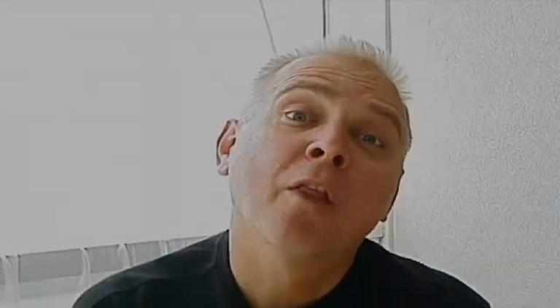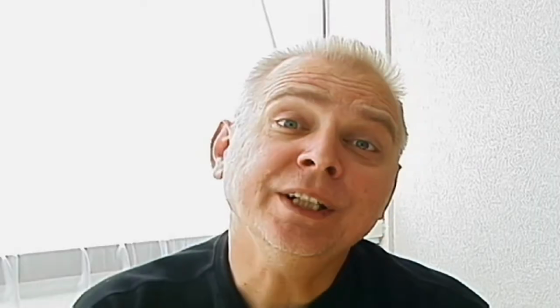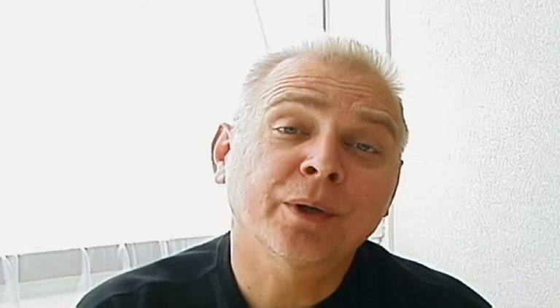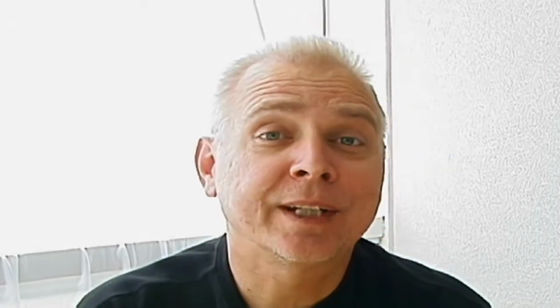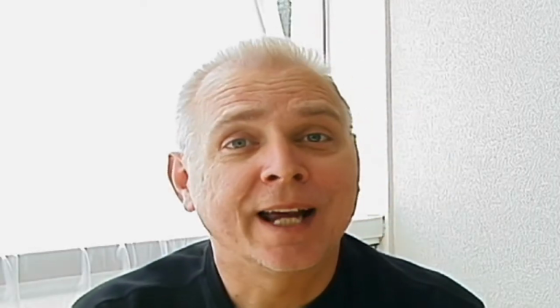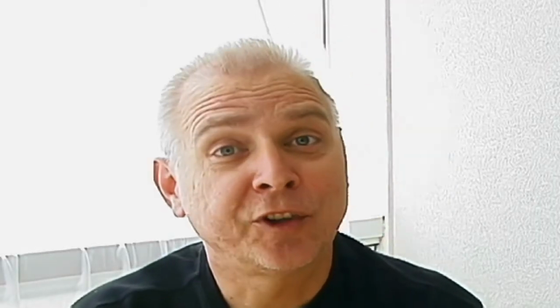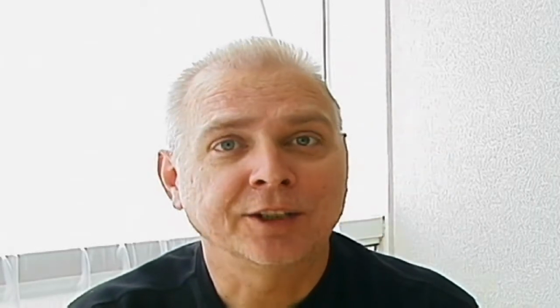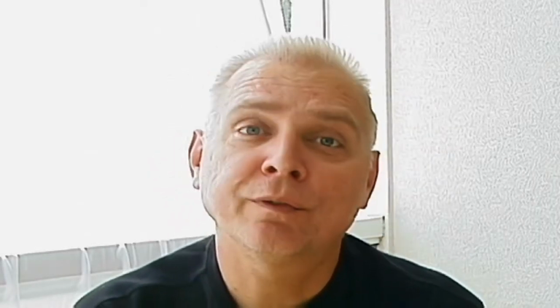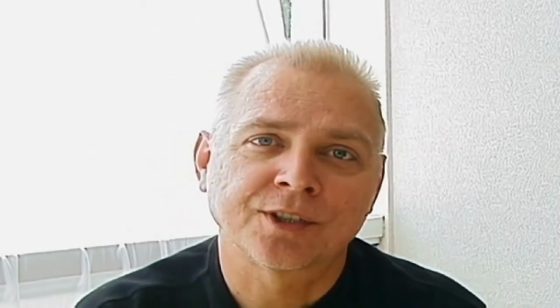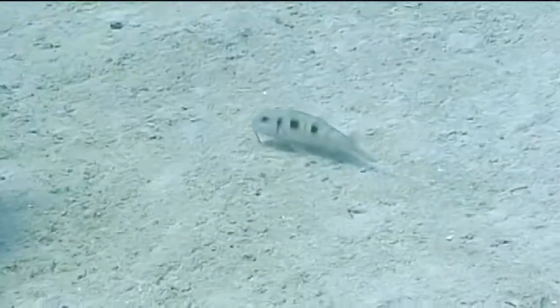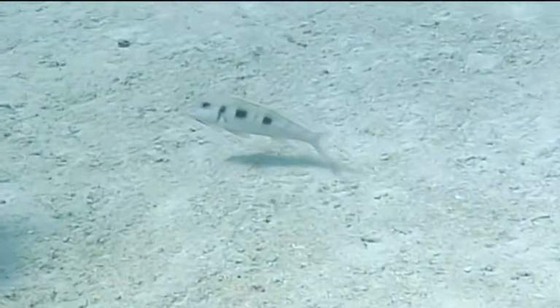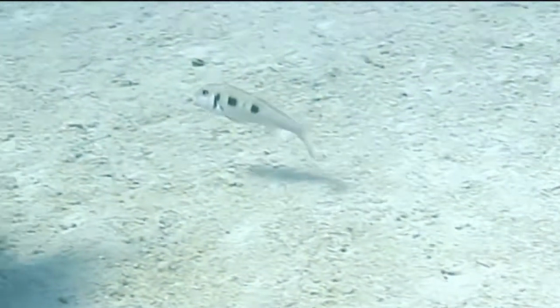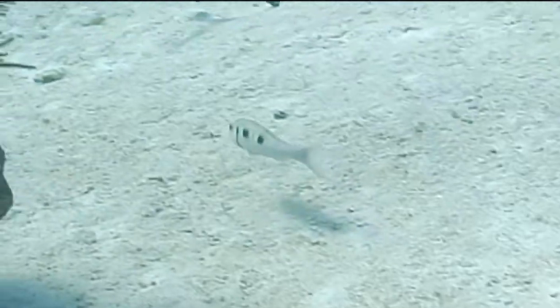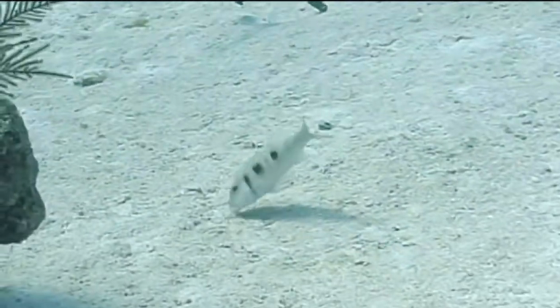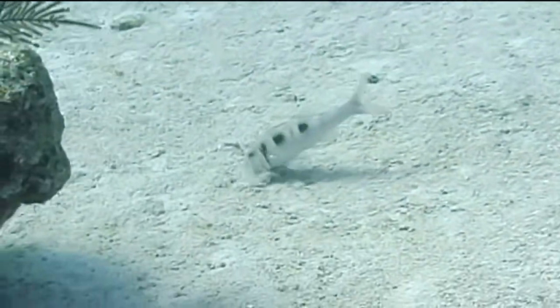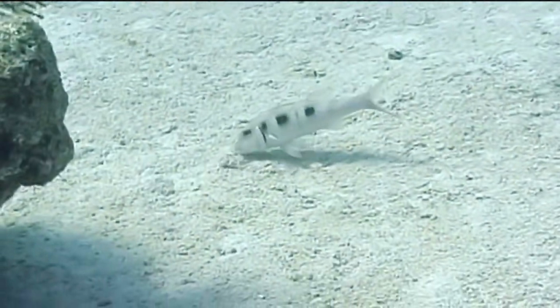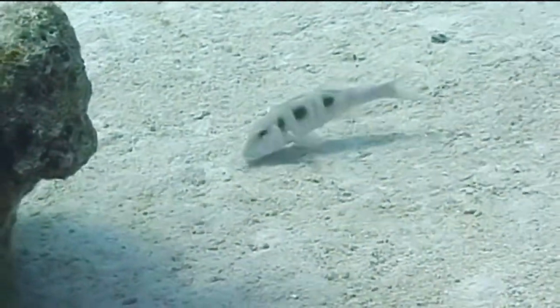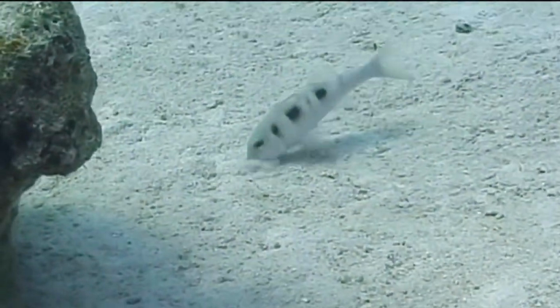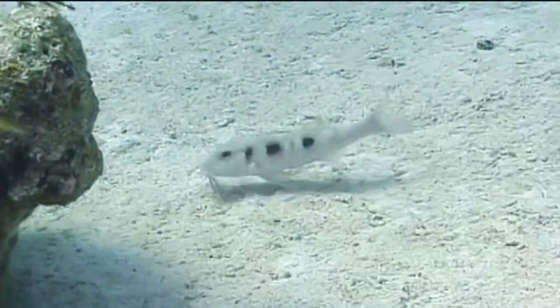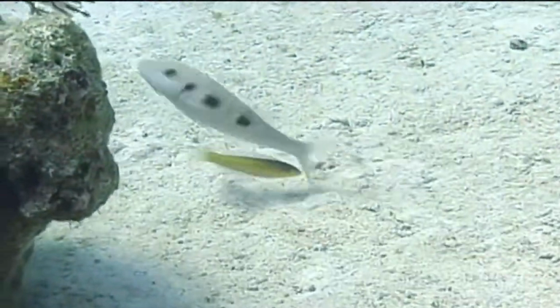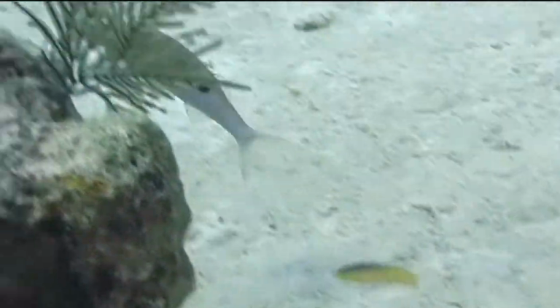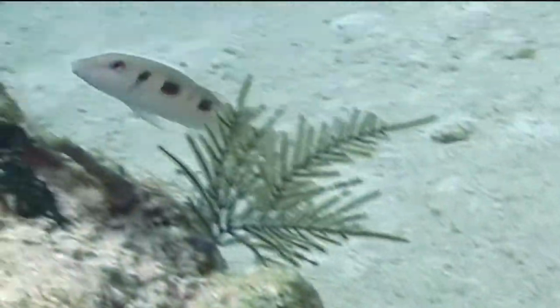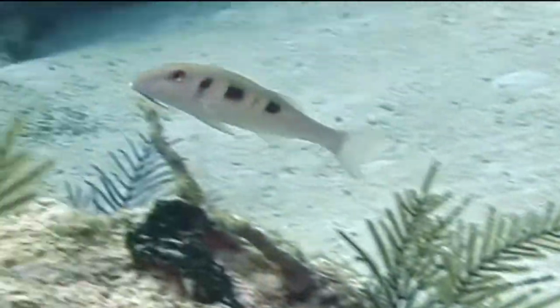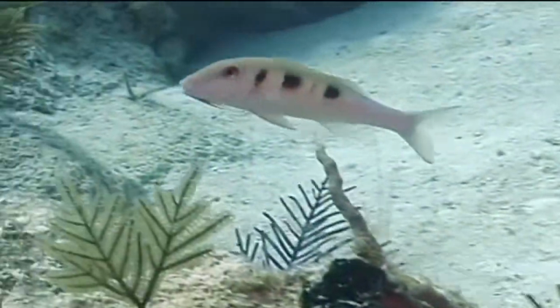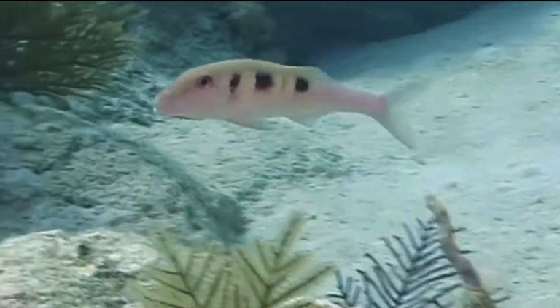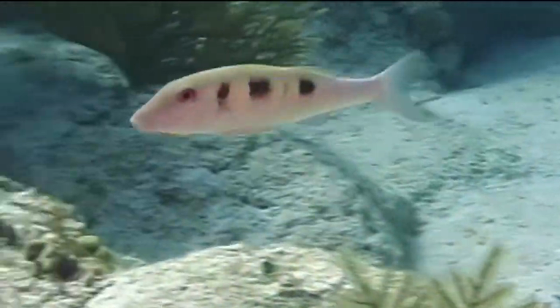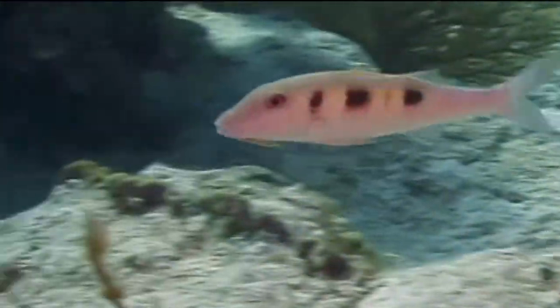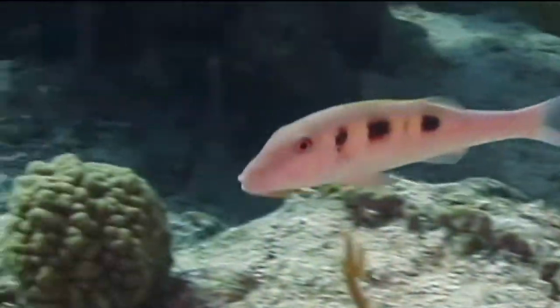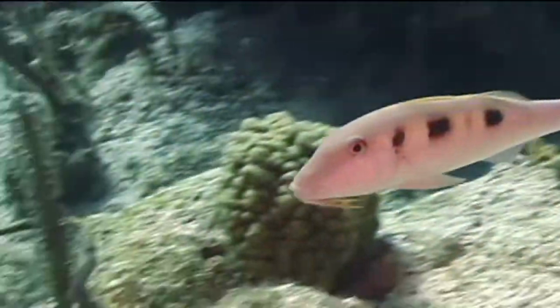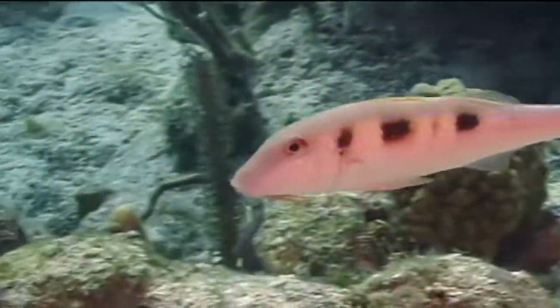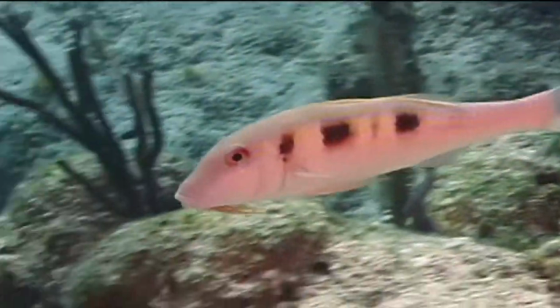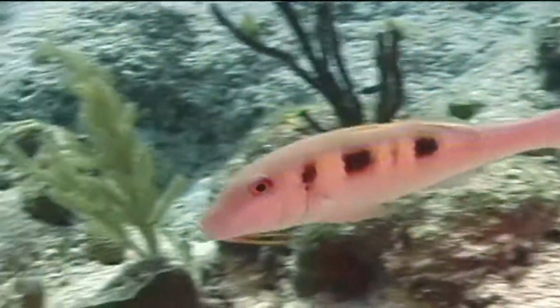The marine creature we're going to identify now is the spotted goatfish. If you see a small group of whitish colored fish moving slowly across a sandy bottom area and they have three dark patches along their back, you're seeing spotted goatfish.